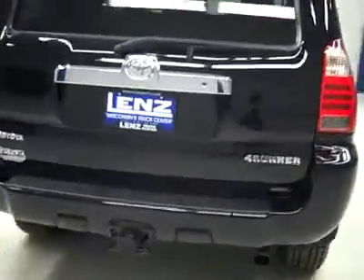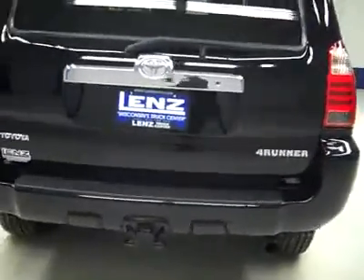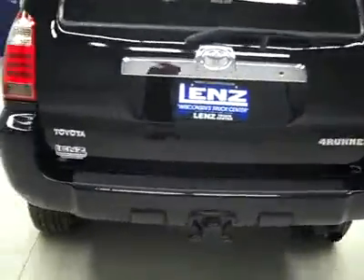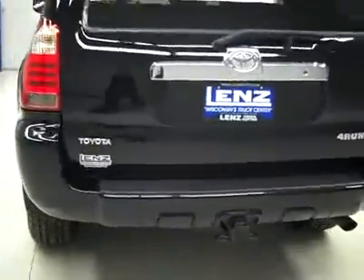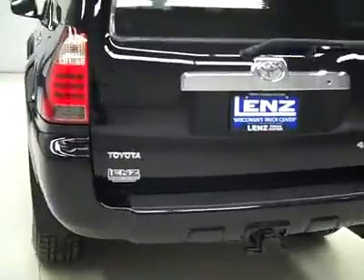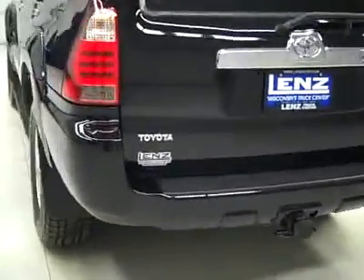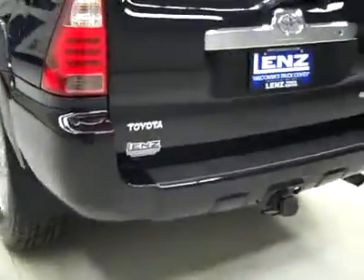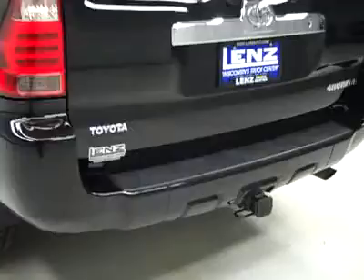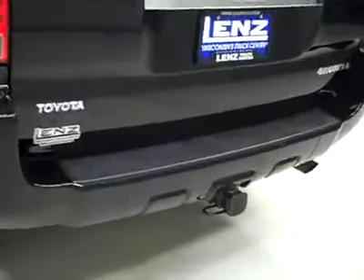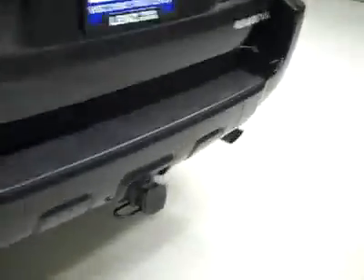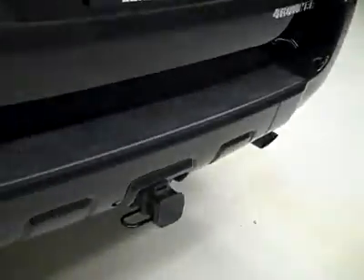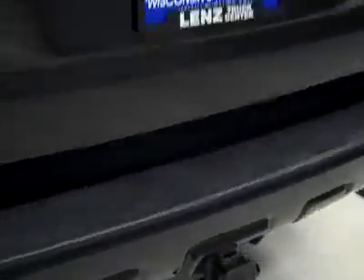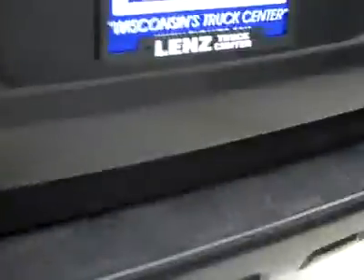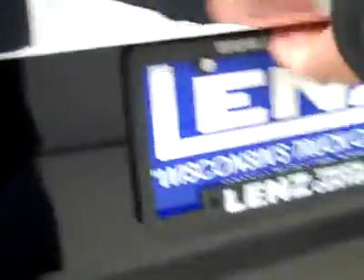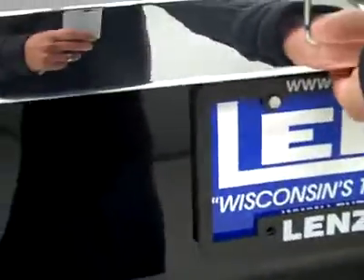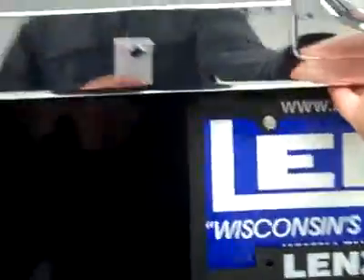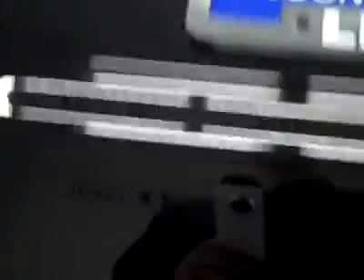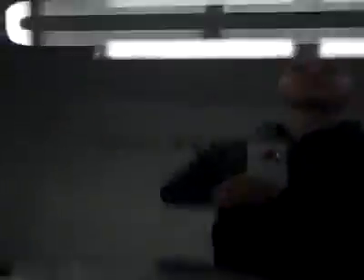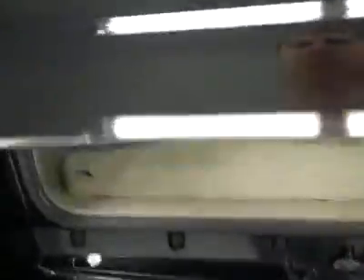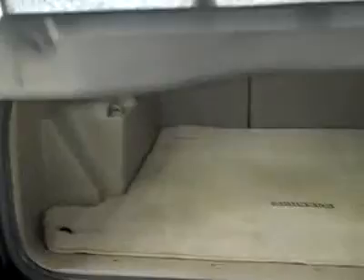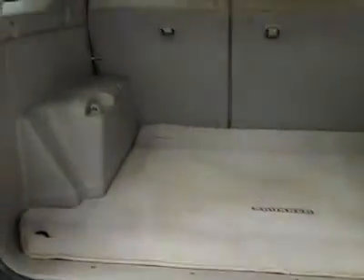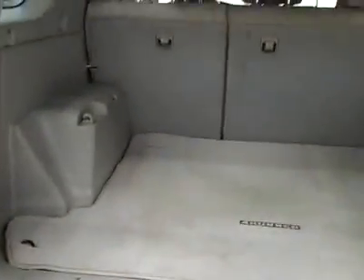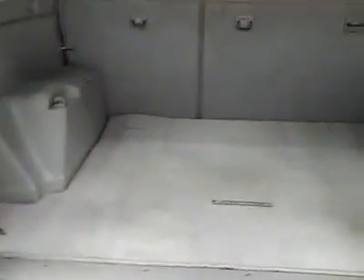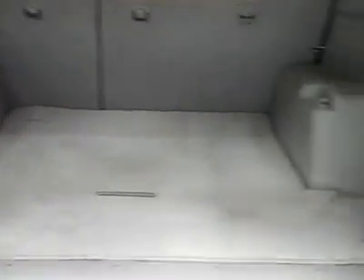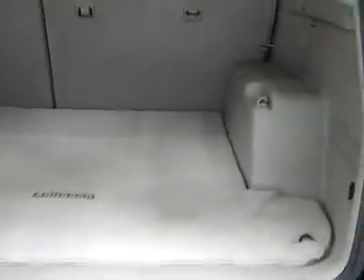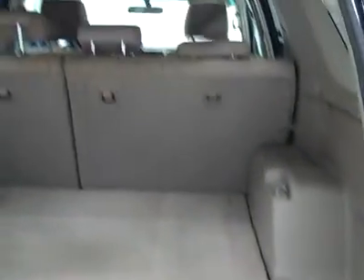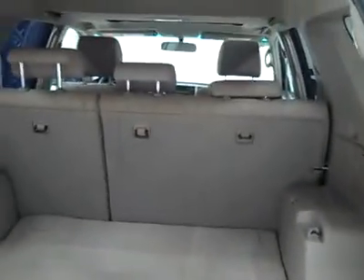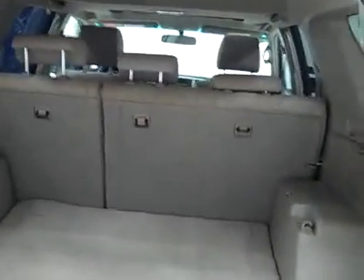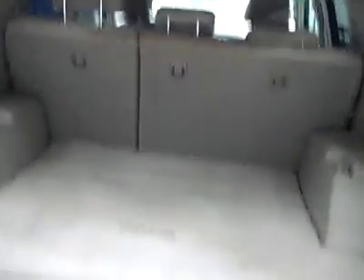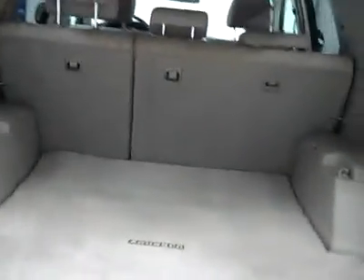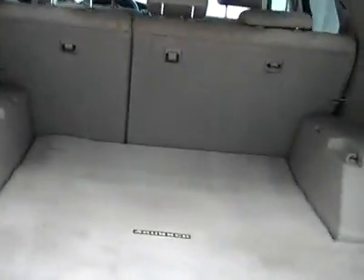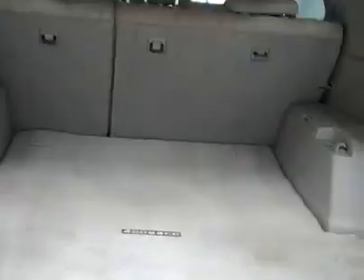Round back, the rear bumper and tailgate — or hatch, I should say — are in good shape. There's a hitch and wiring for towing. You can pop open the hatch to reveal the cargo area, which is nice and clean, and those seats fold down for quite a lot of room if you need it.